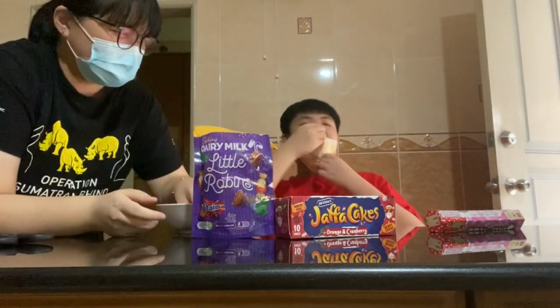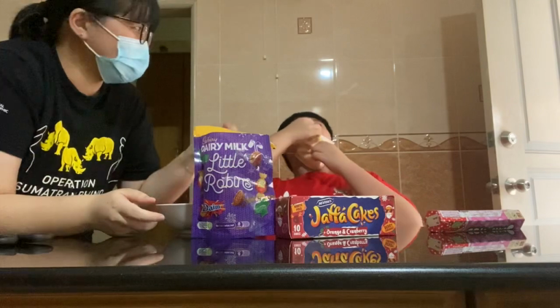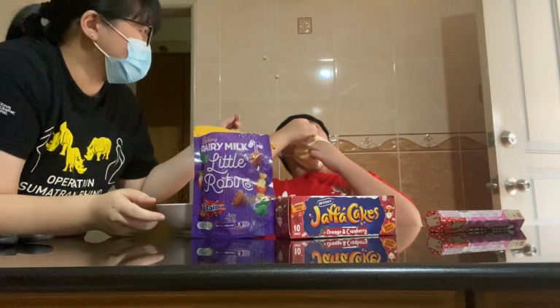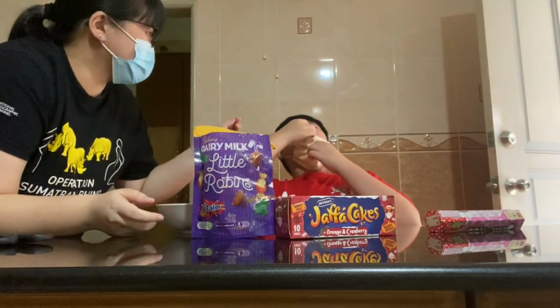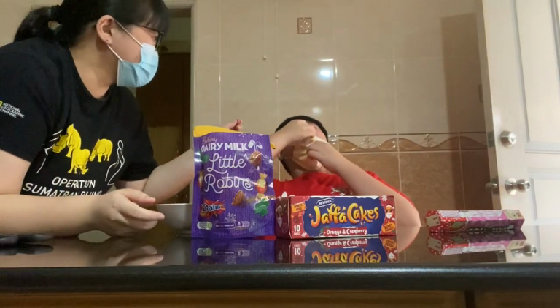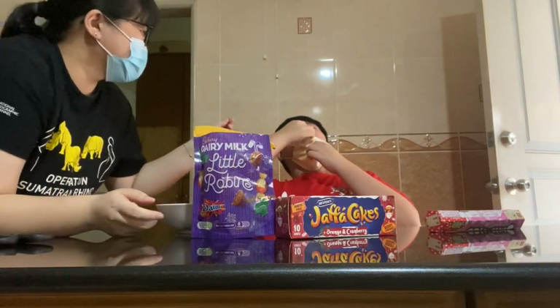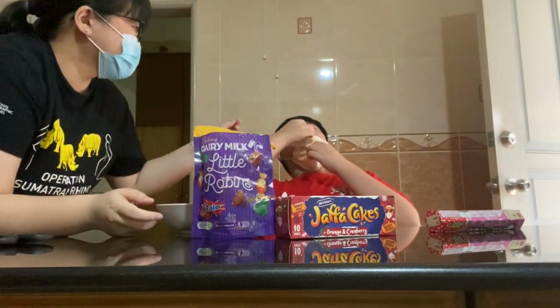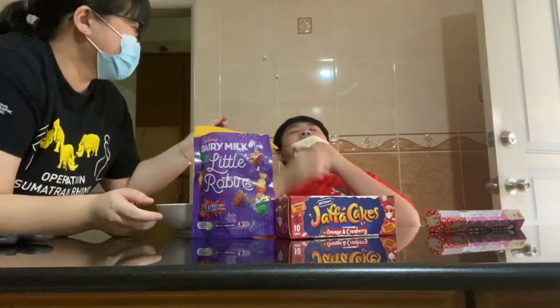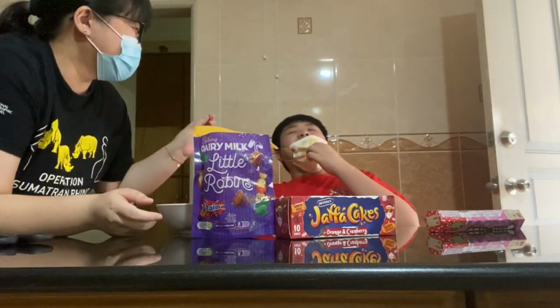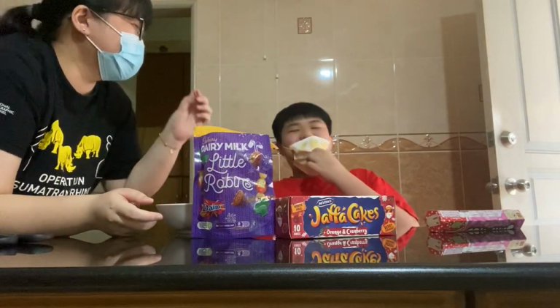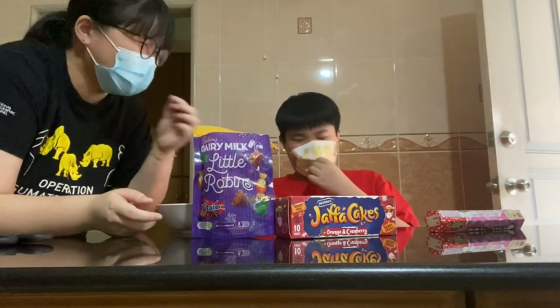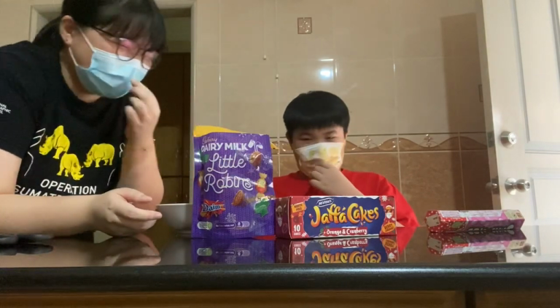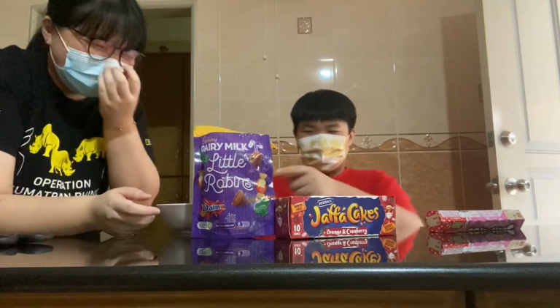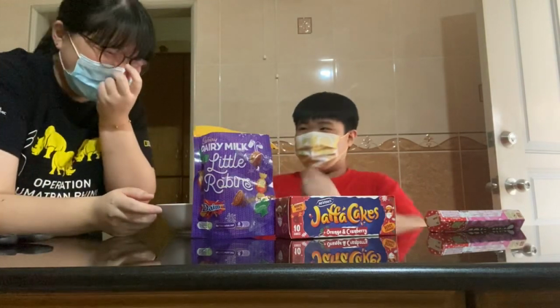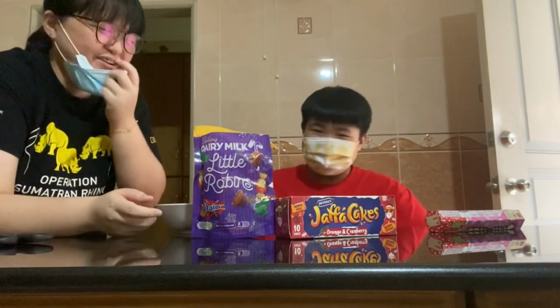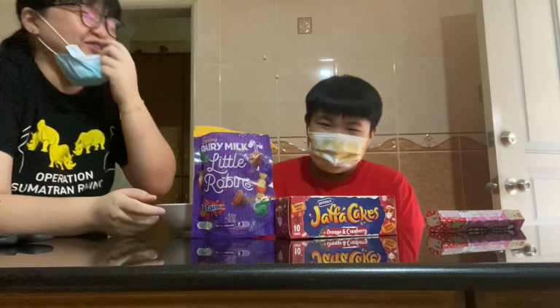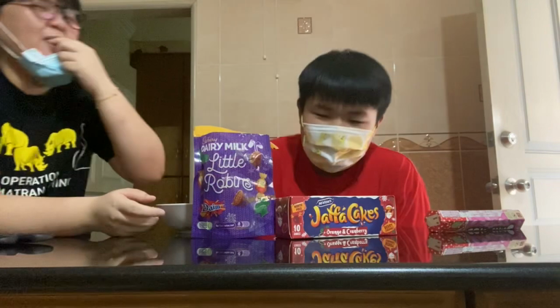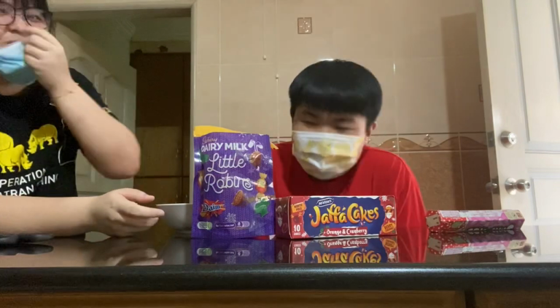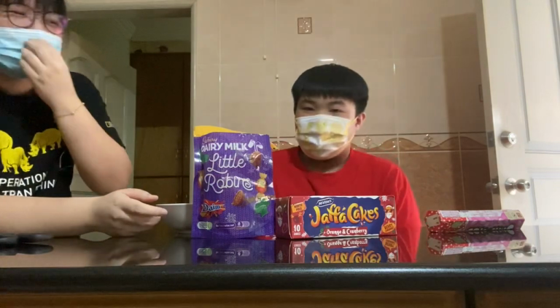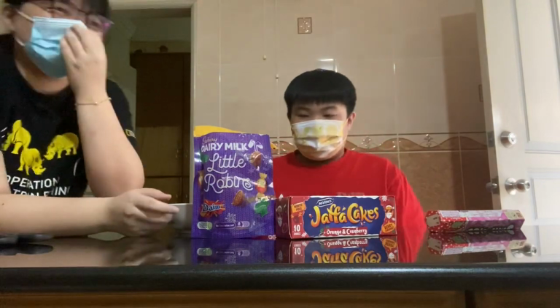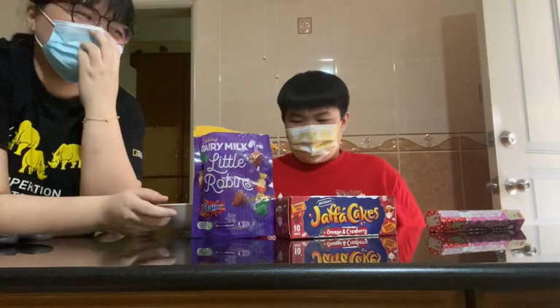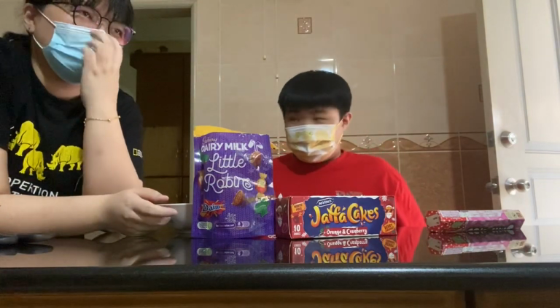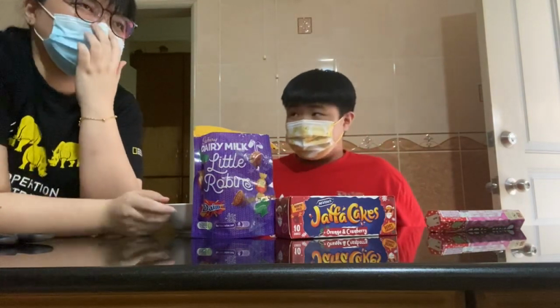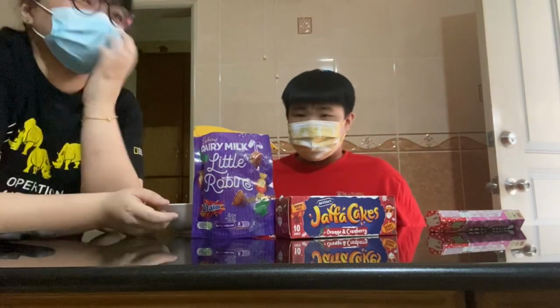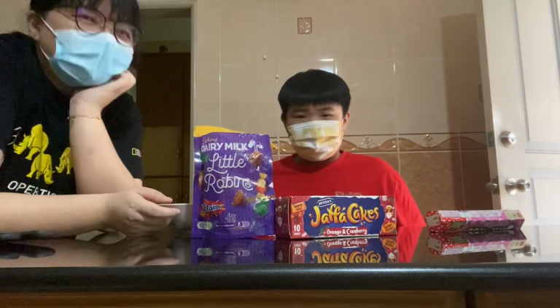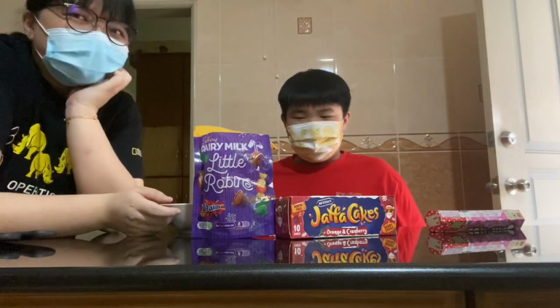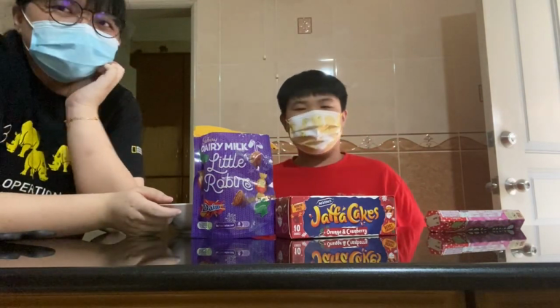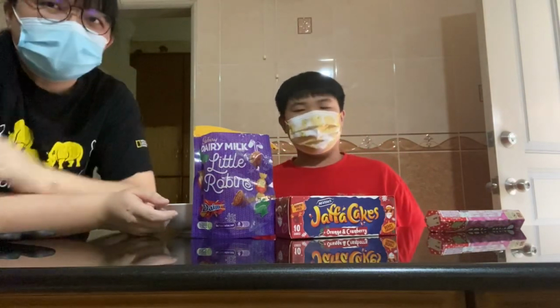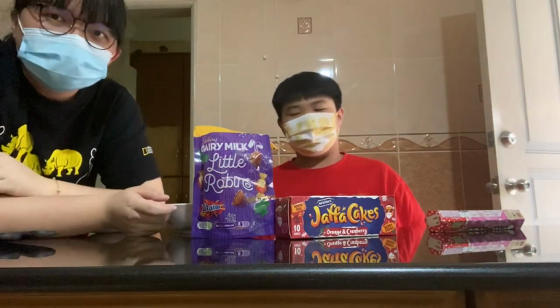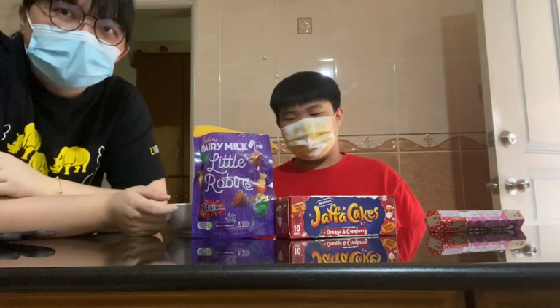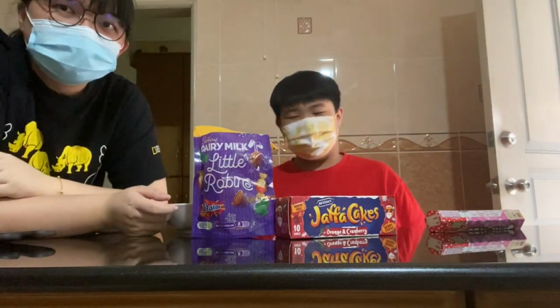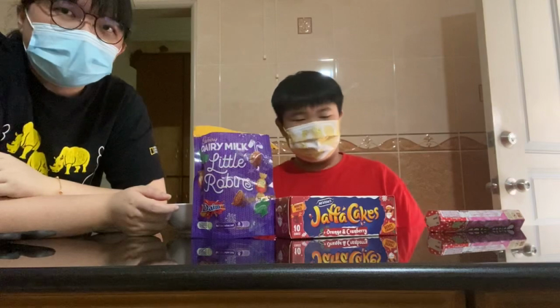You forgot the cheers! It tastes like regular Smarties — nothing special.